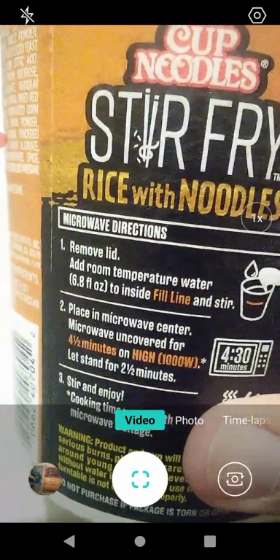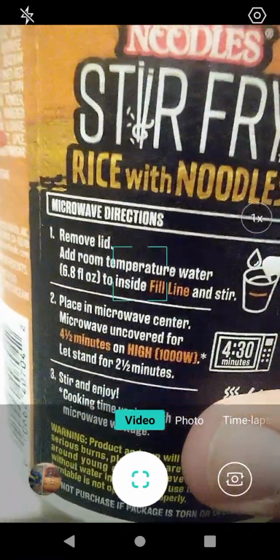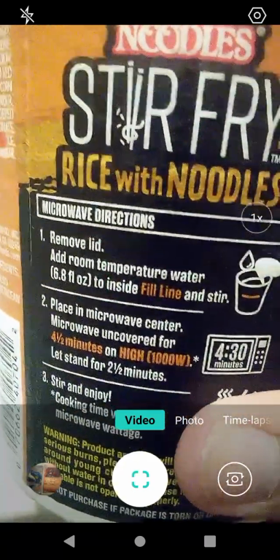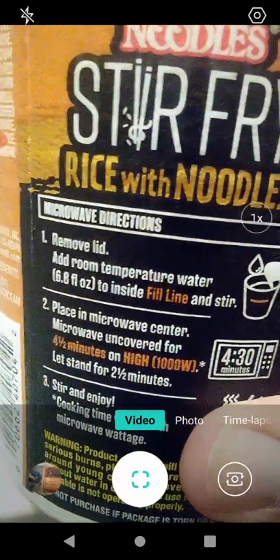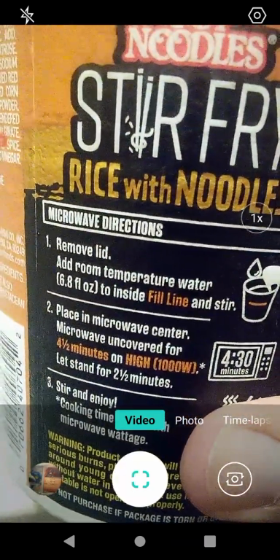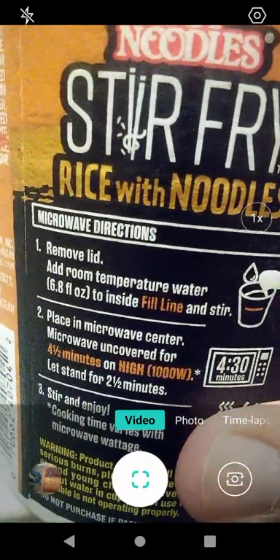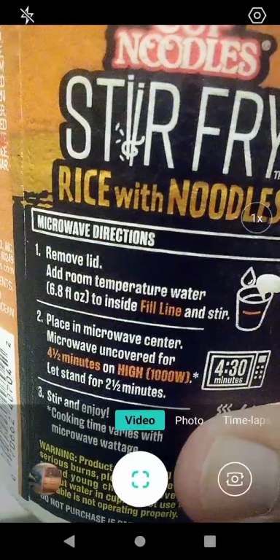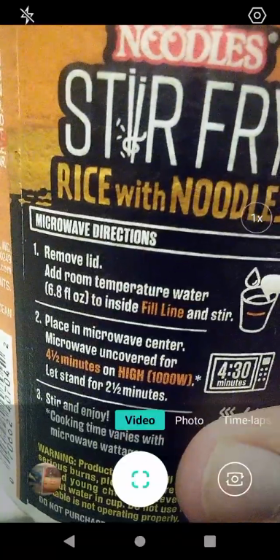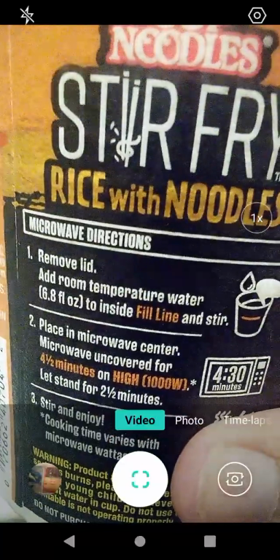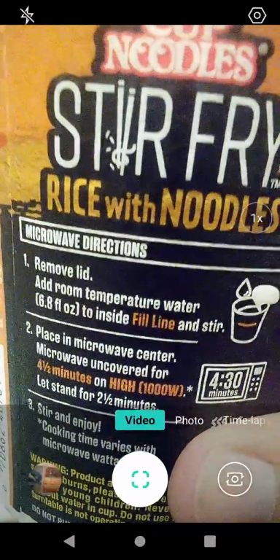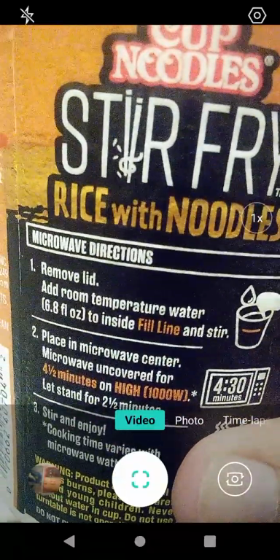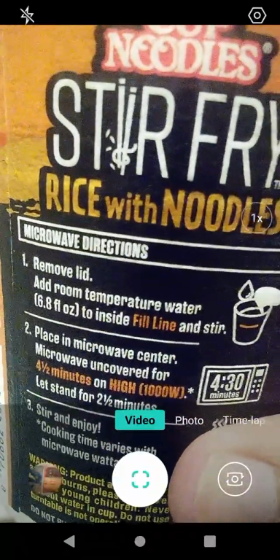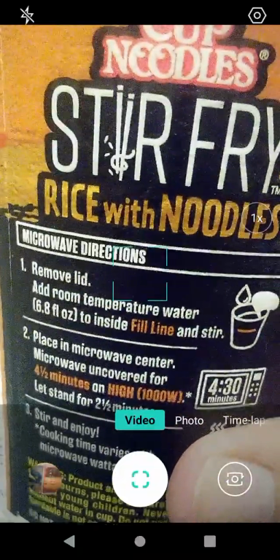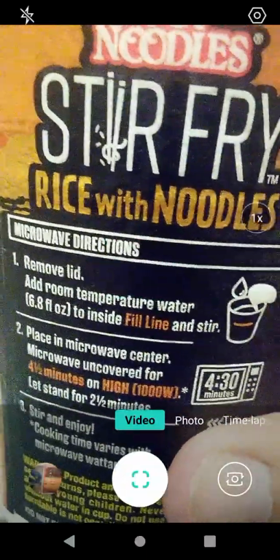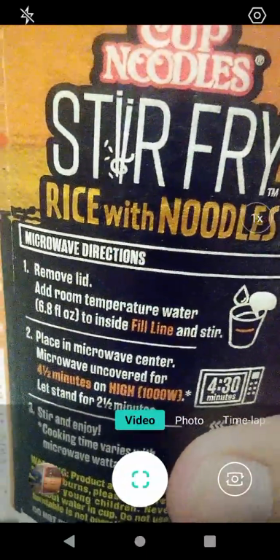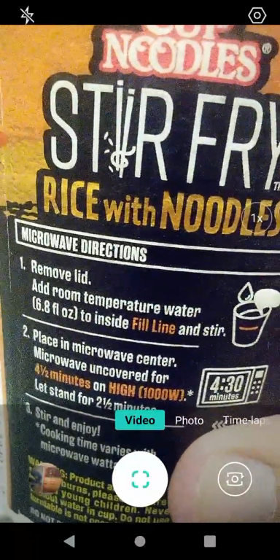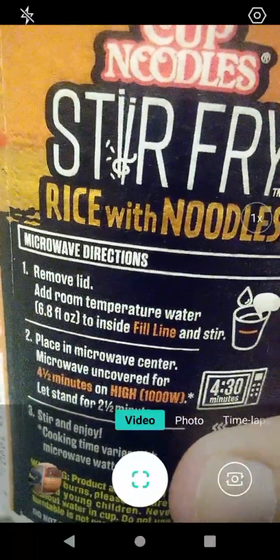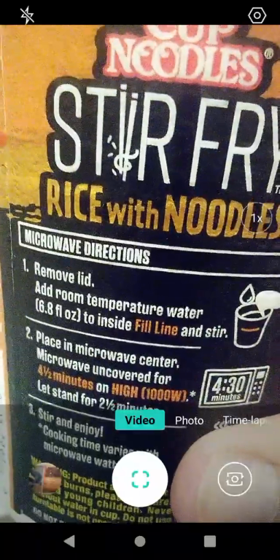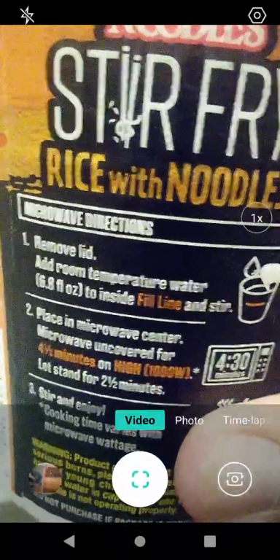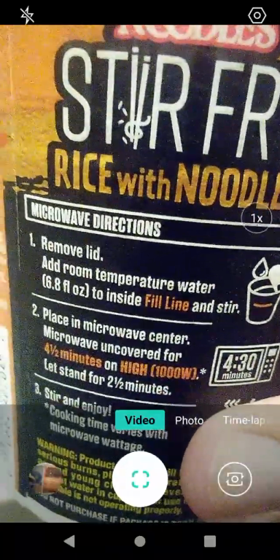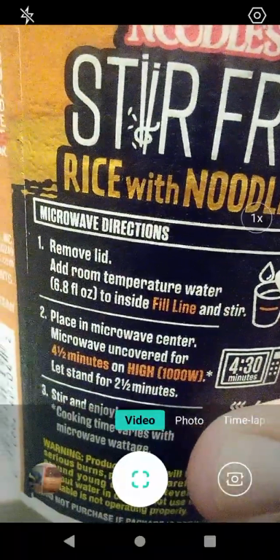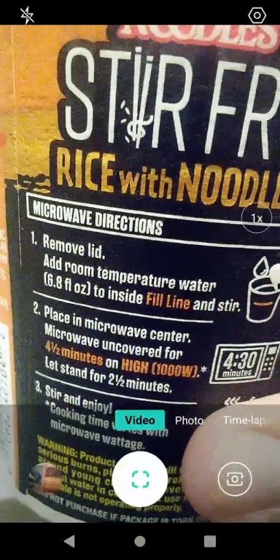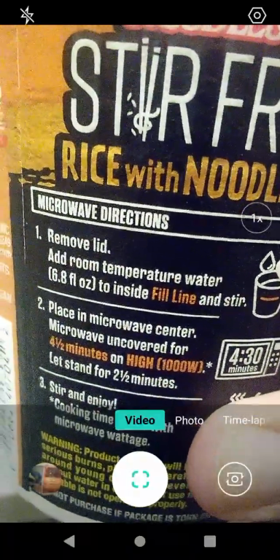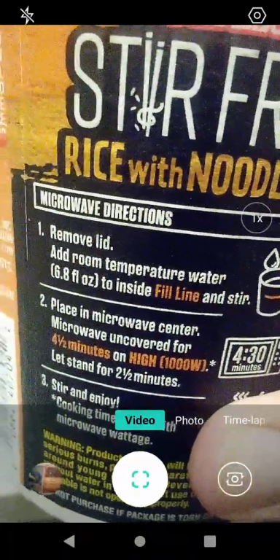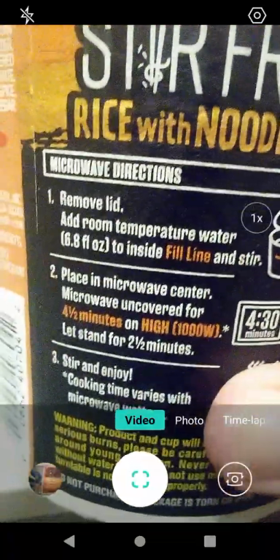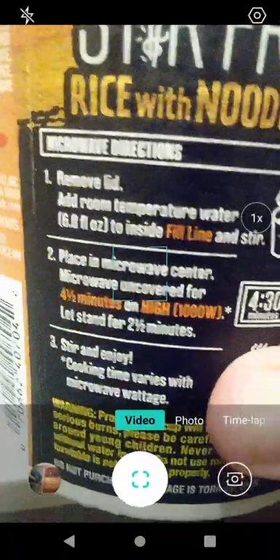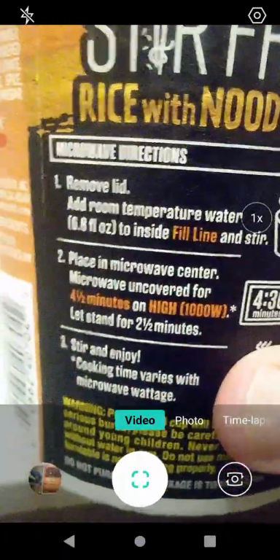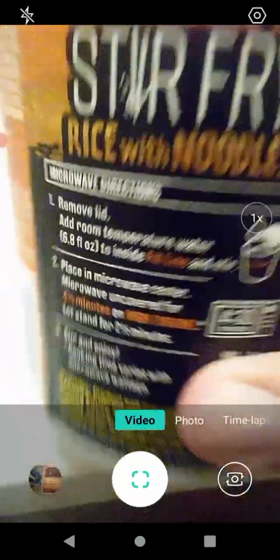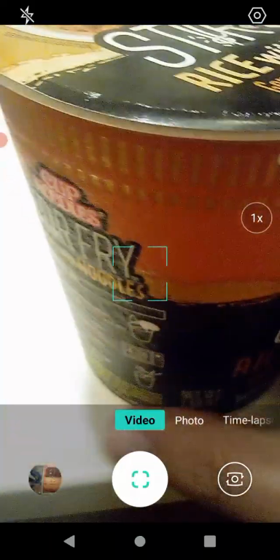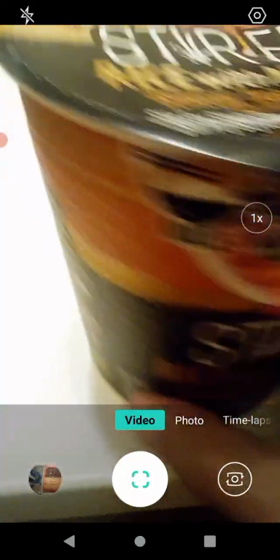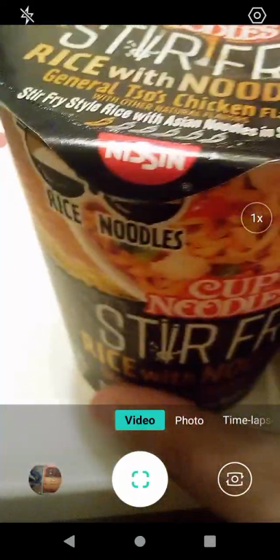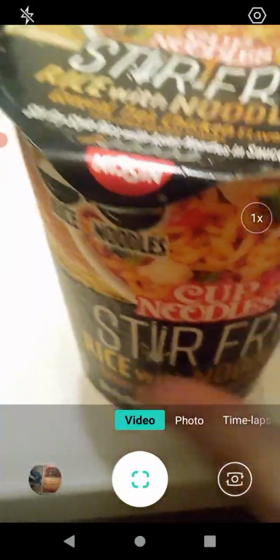Let's see what we need to do to prepare this. Remove the lid, add room temperature water — 6.8 fluid ounces to the inside fill line — and stir. Place in the microwave, covered, for four and a half minutes on high. Let stand two and a half minutes, stir and enjoy. I guess that's what we'll do.